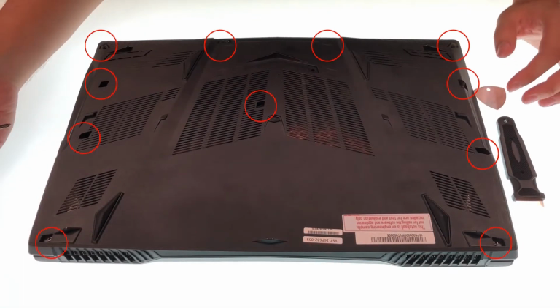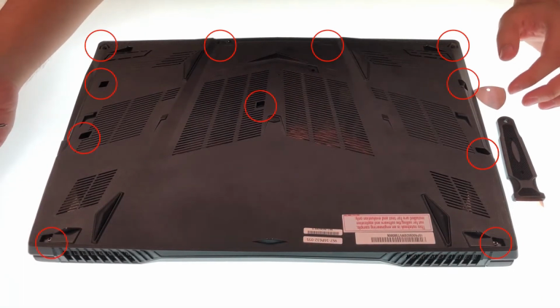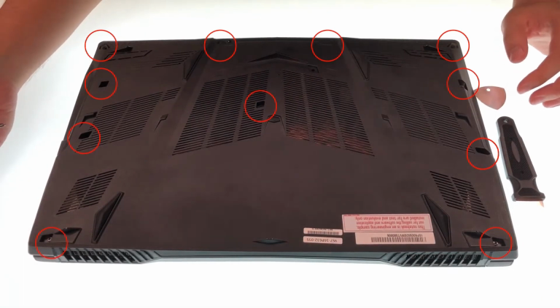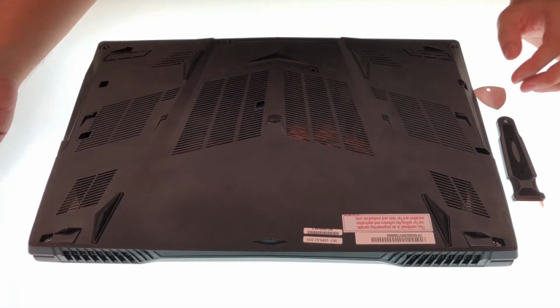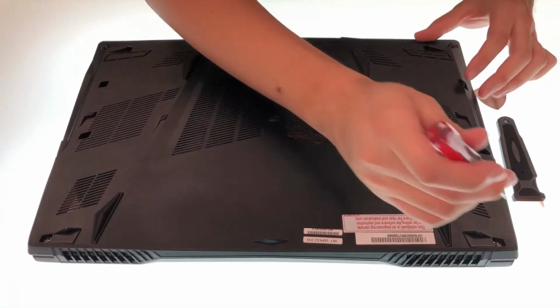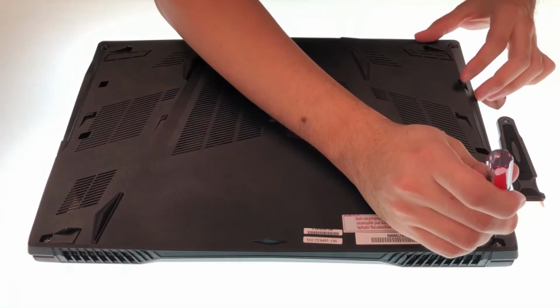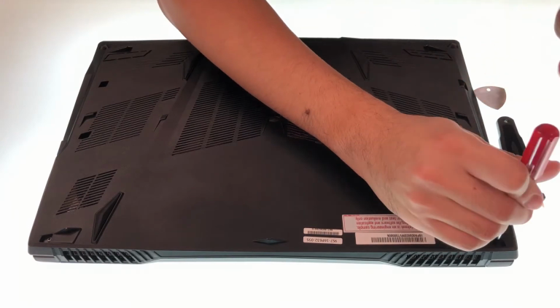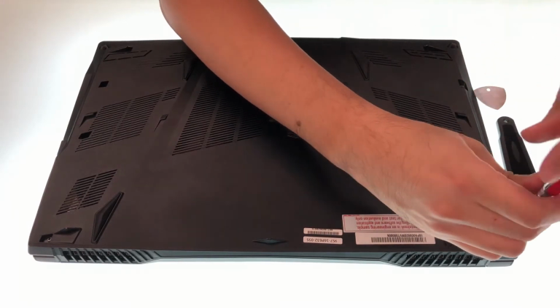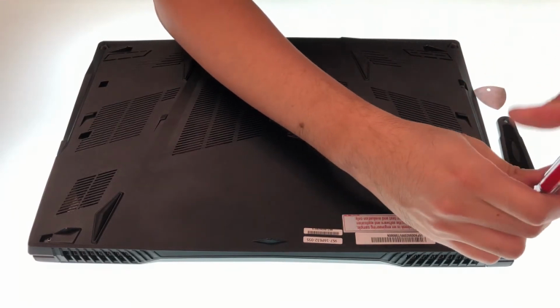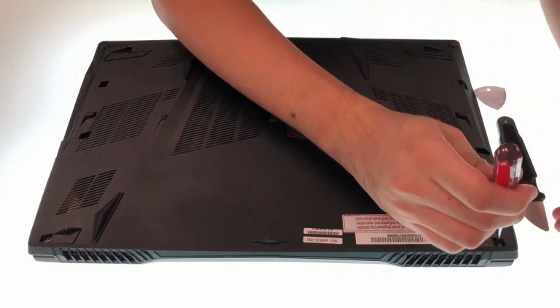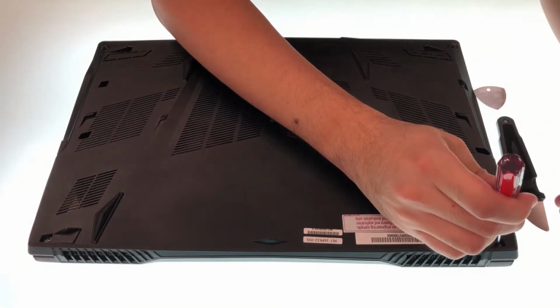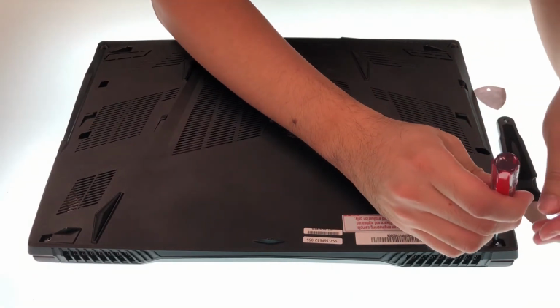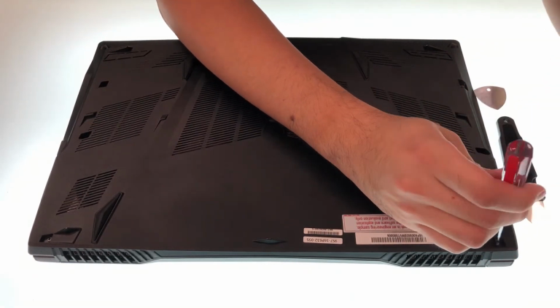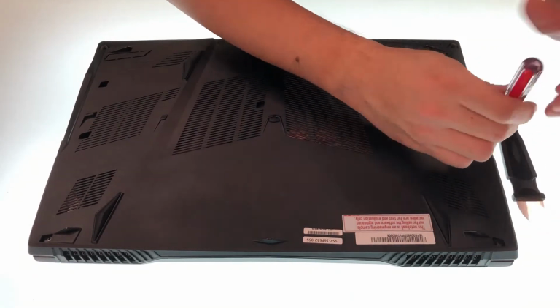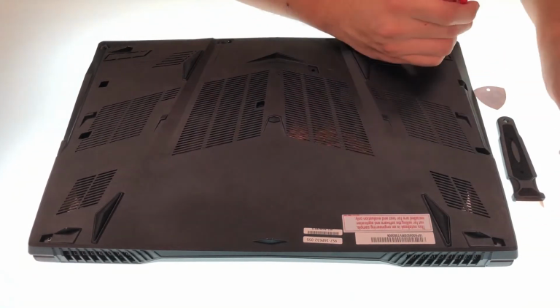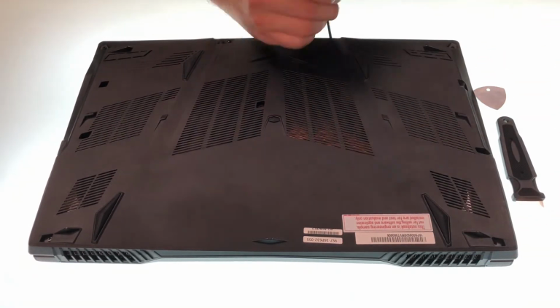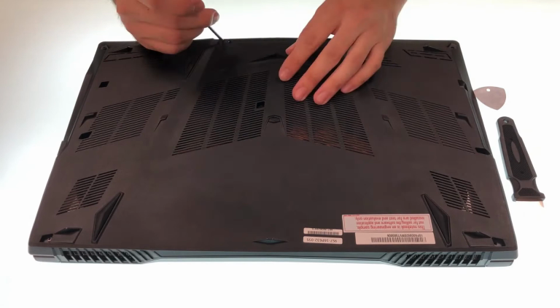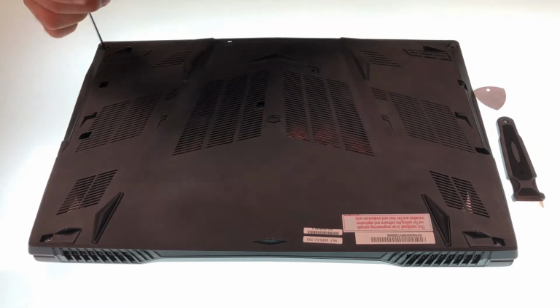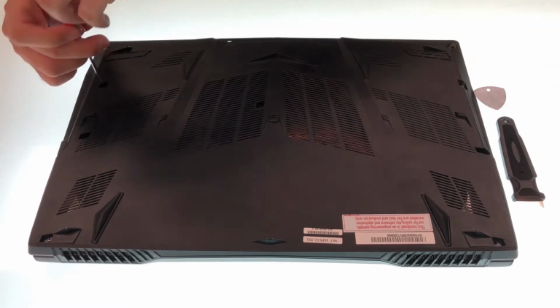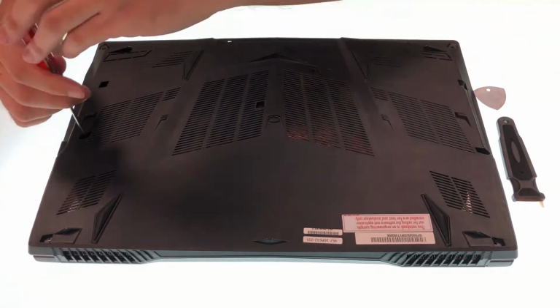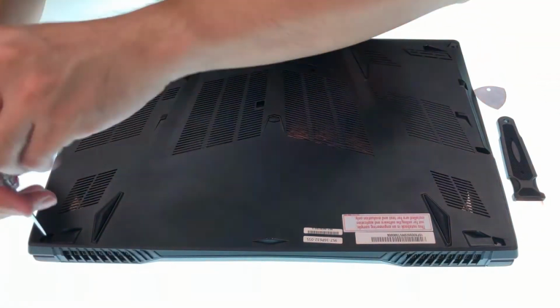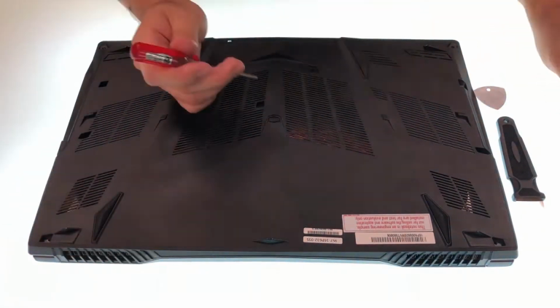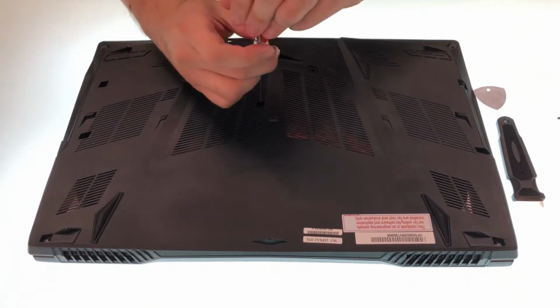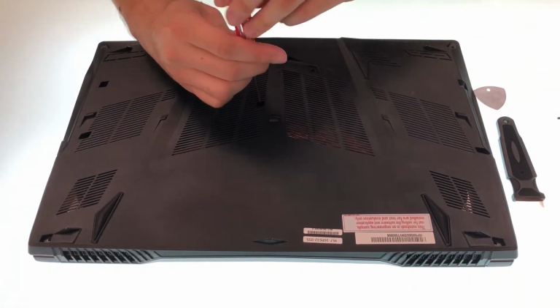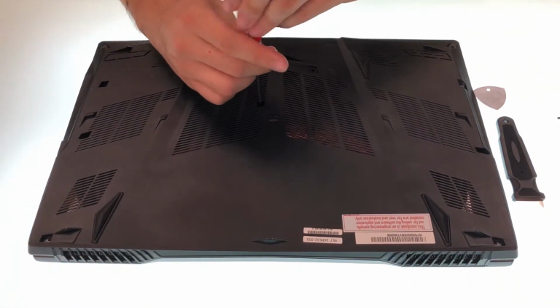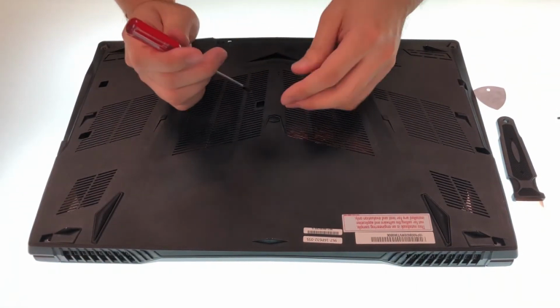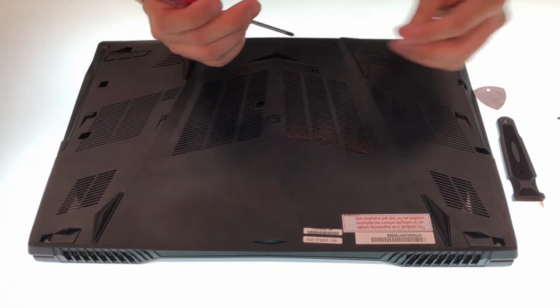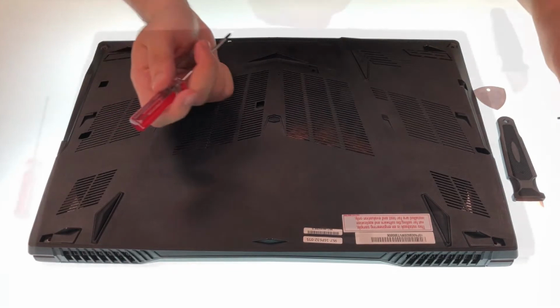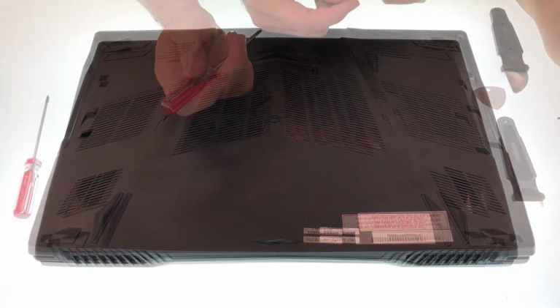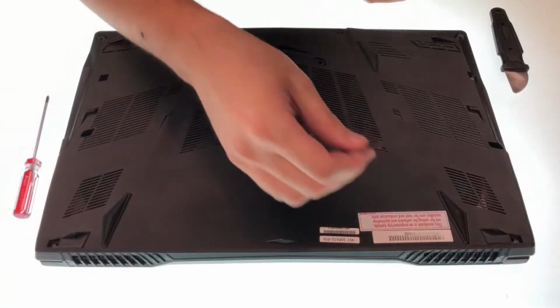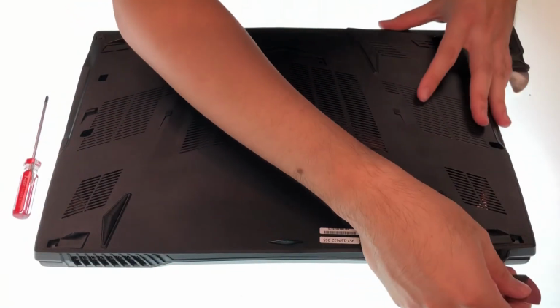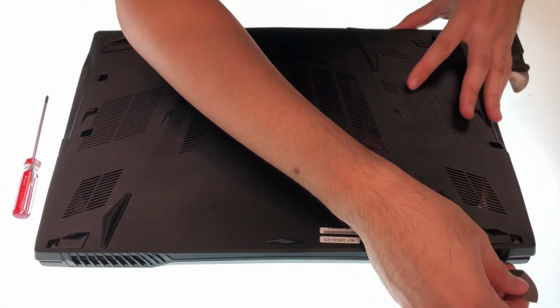First, there are 11 bolts on the cover — remove them before taking off the case. After the bolts are removed, use the opening pick to take off the cover.